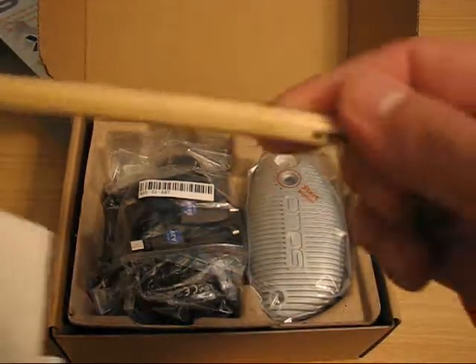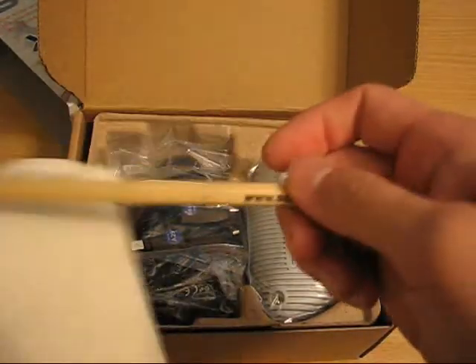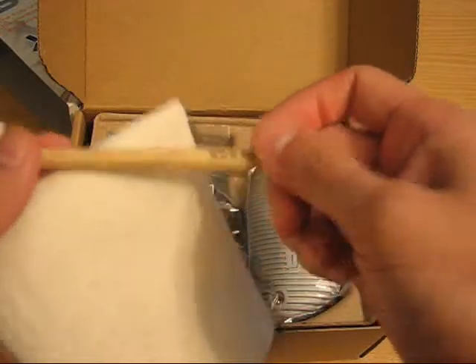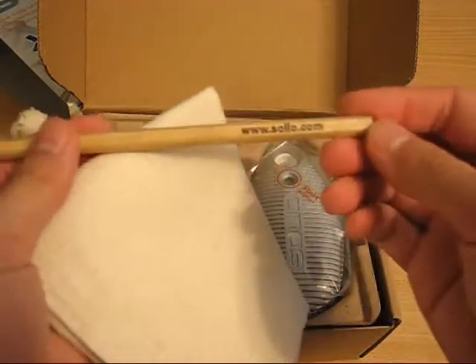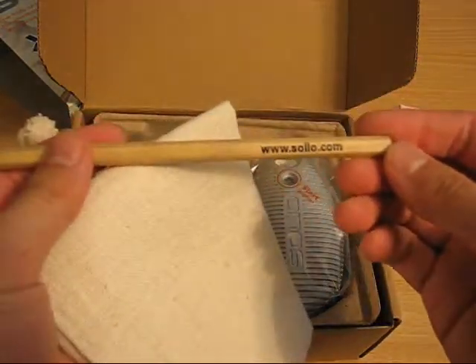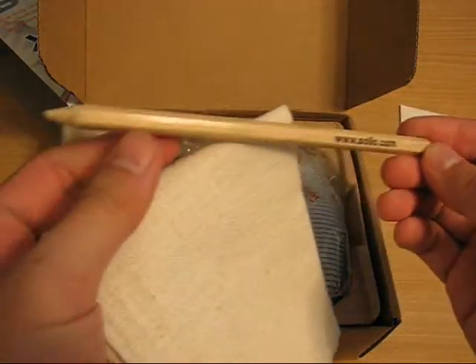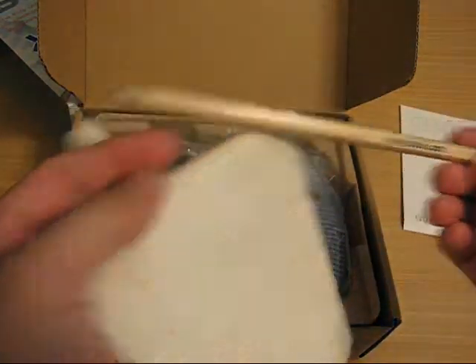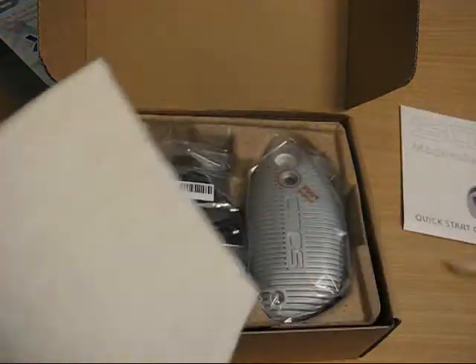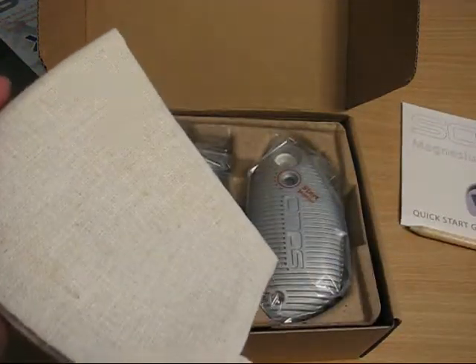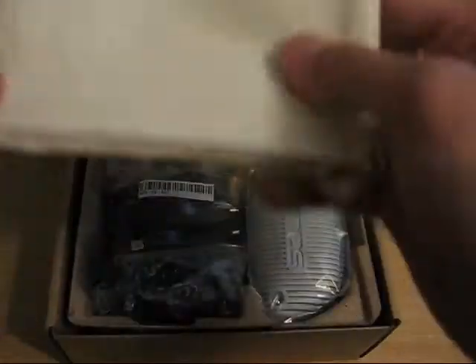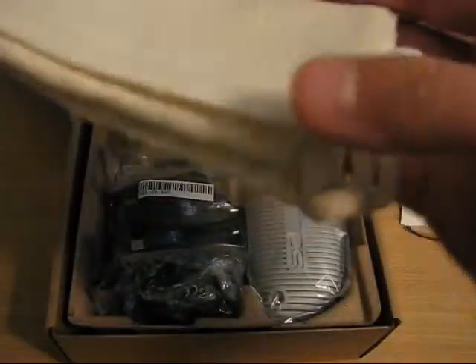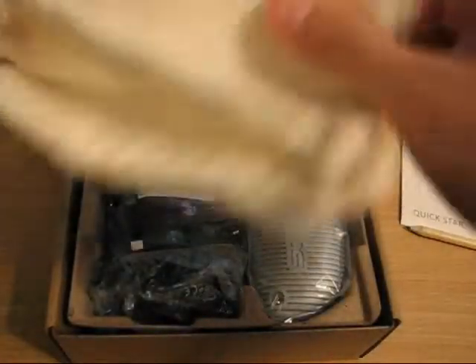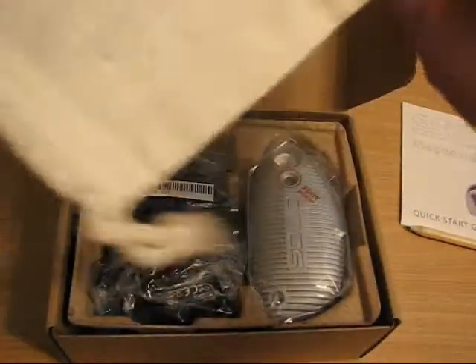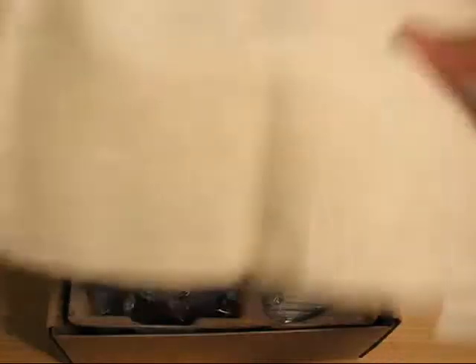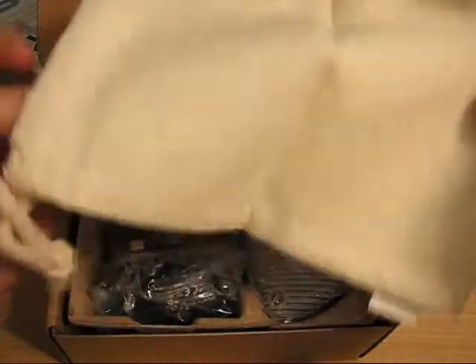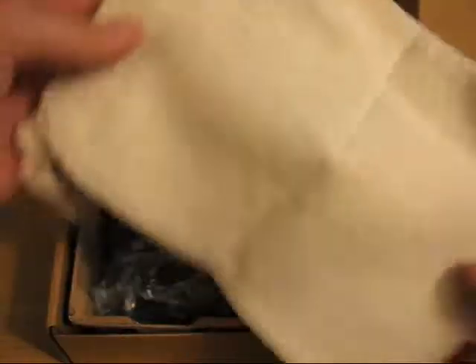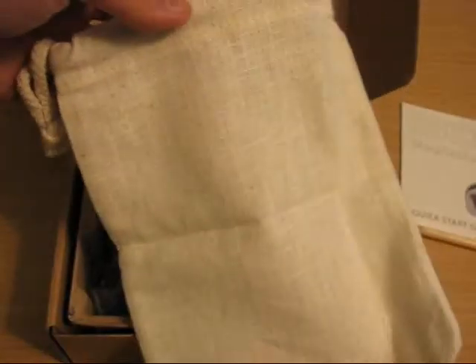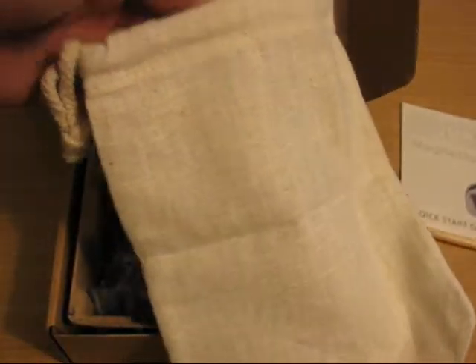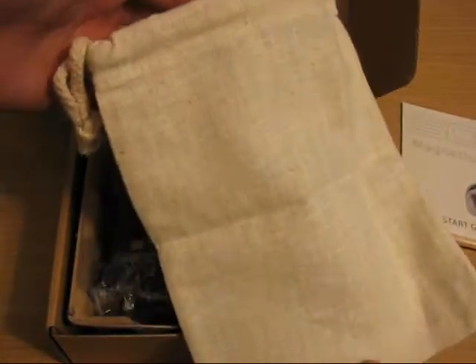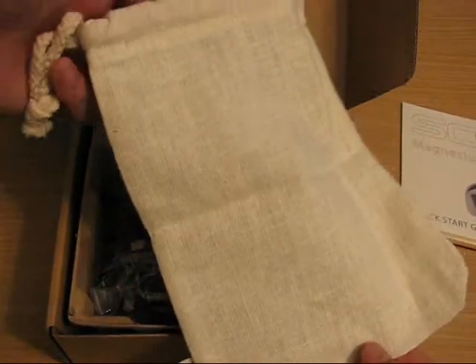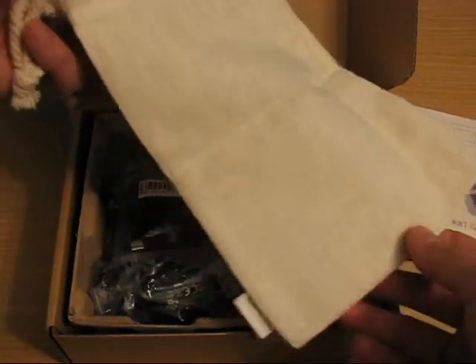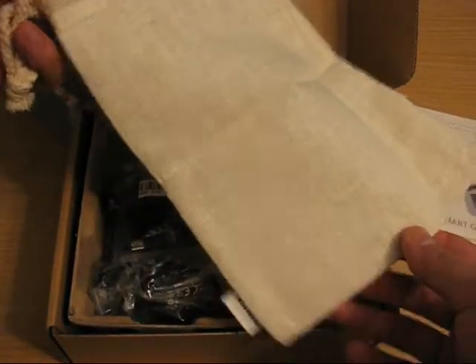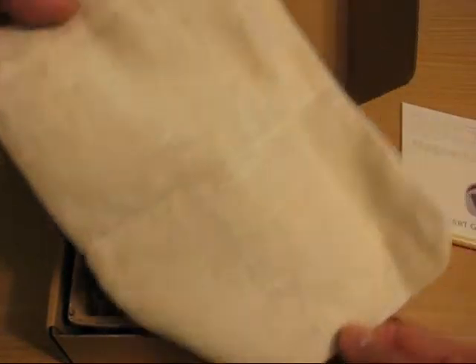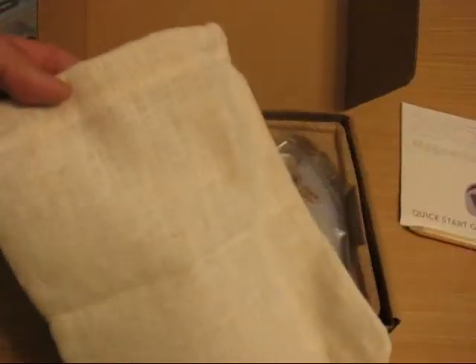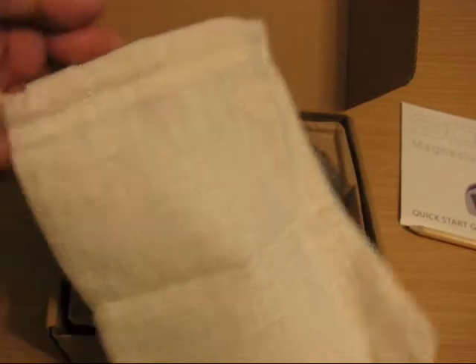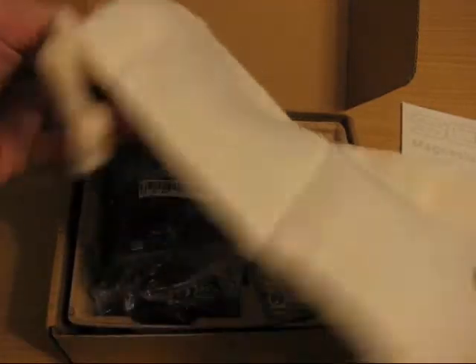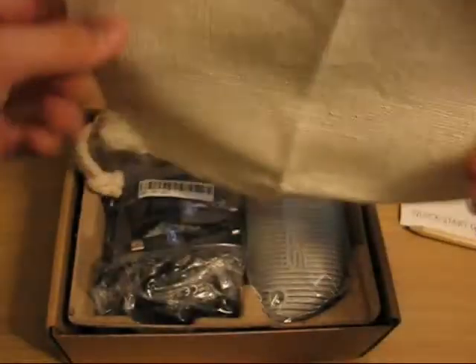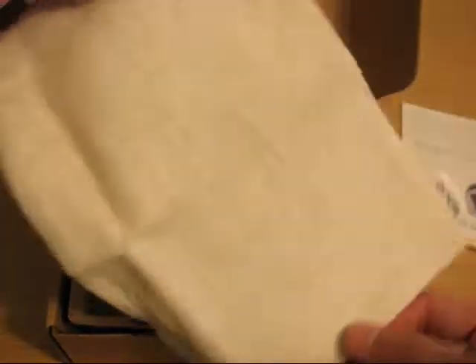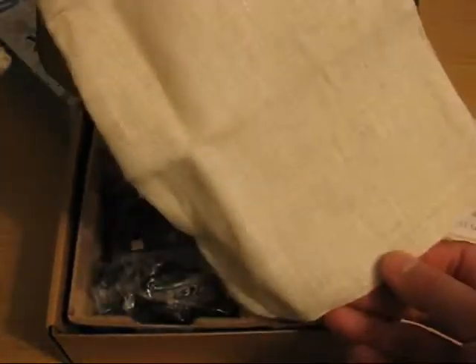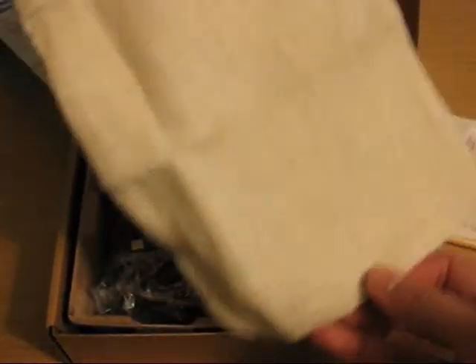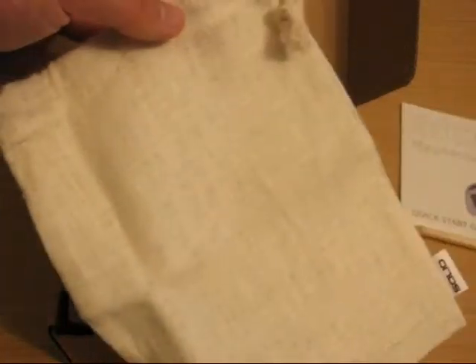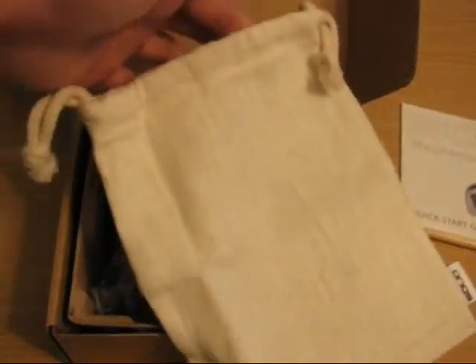It came with a pencil — it just dropped out, which is kind of weird. And a canvas carrying bag. I don't think it's made from hemp, but I guess they're going for the environmental thing.